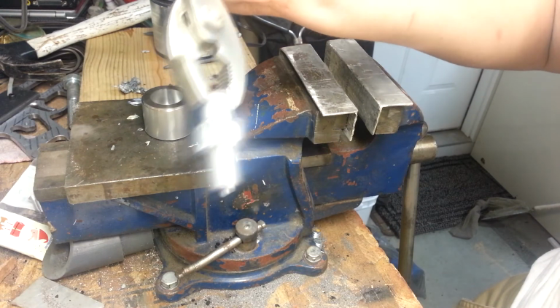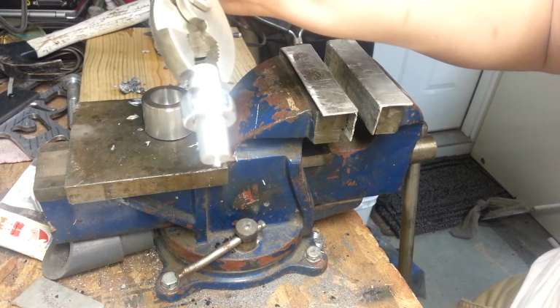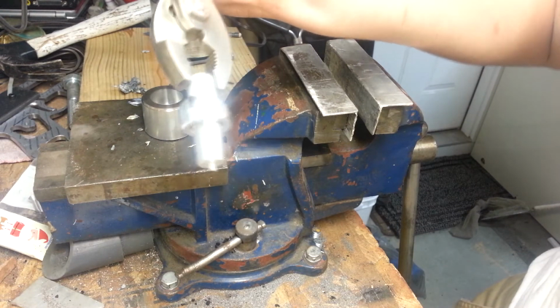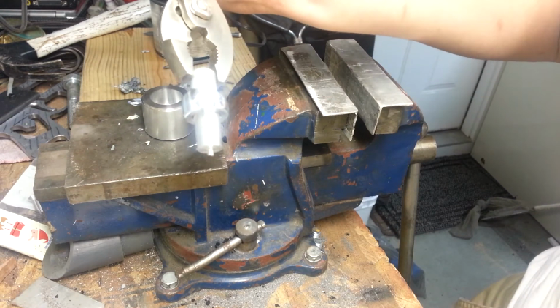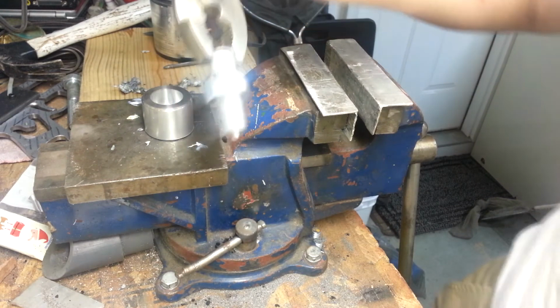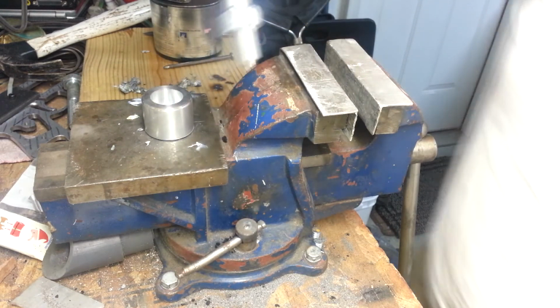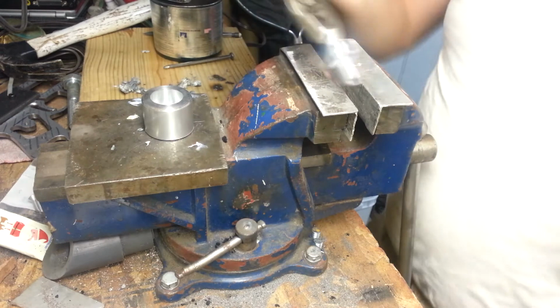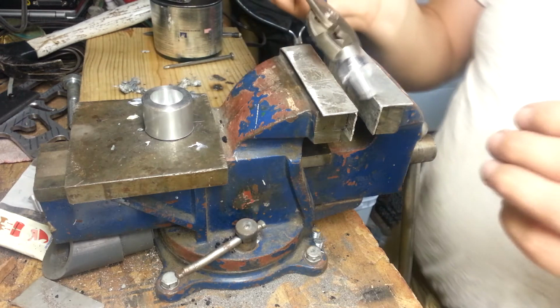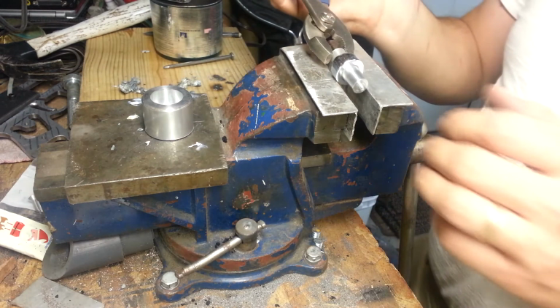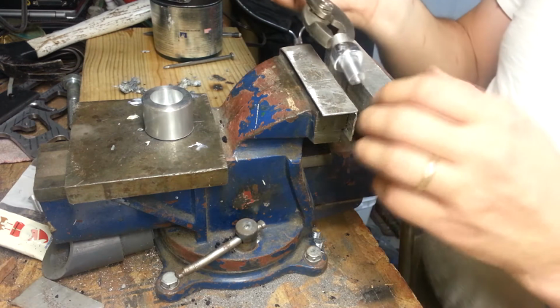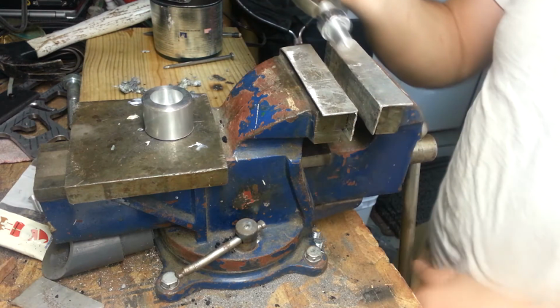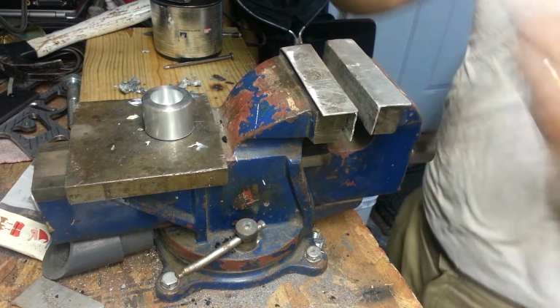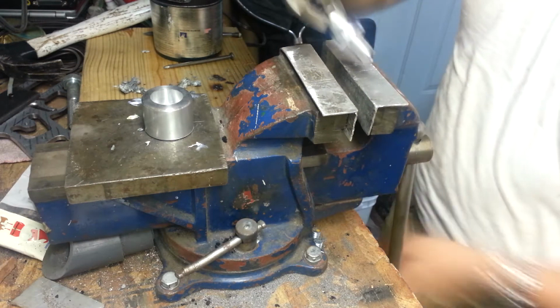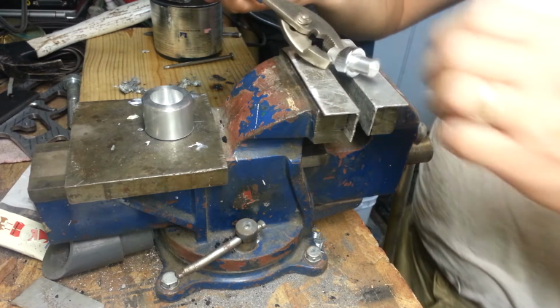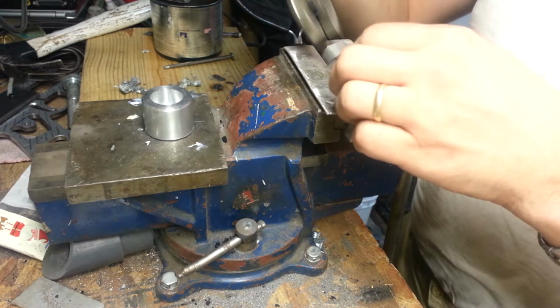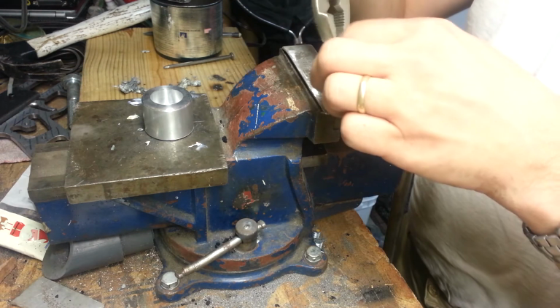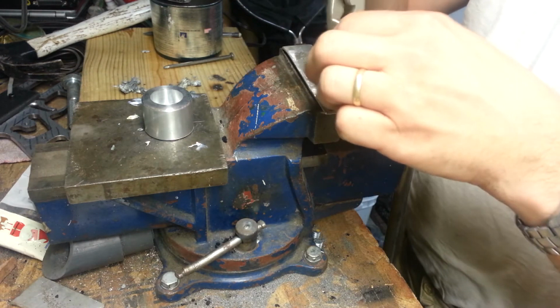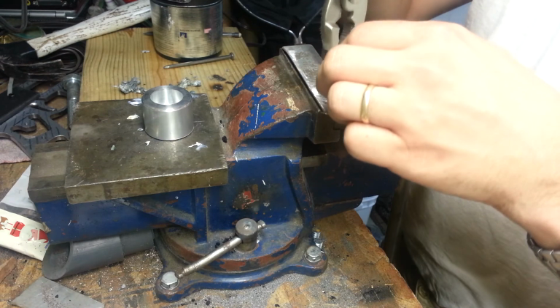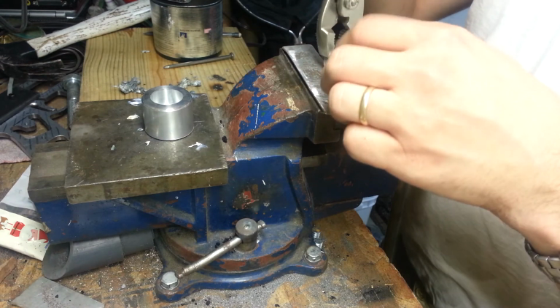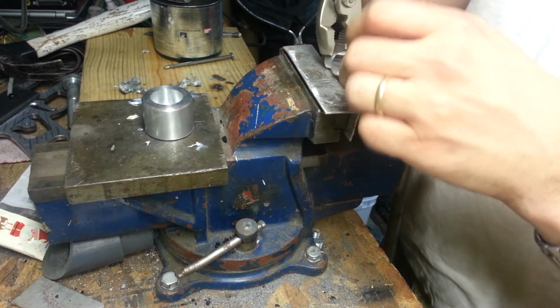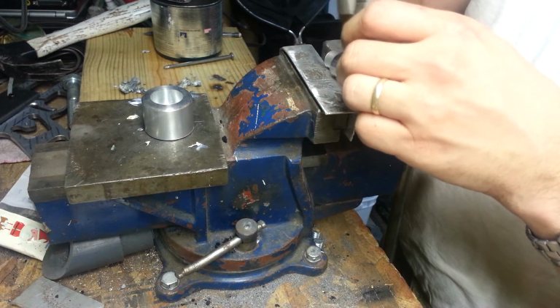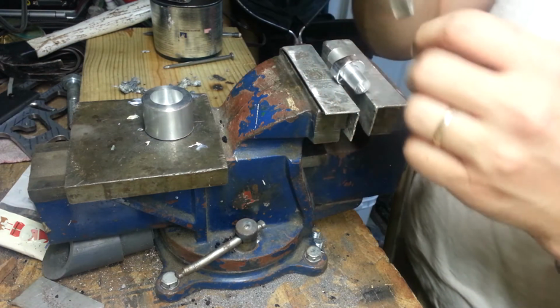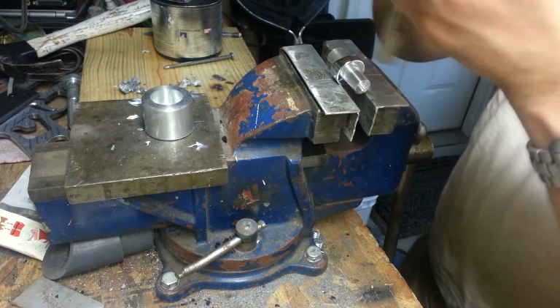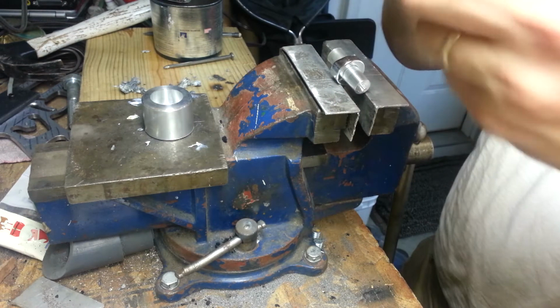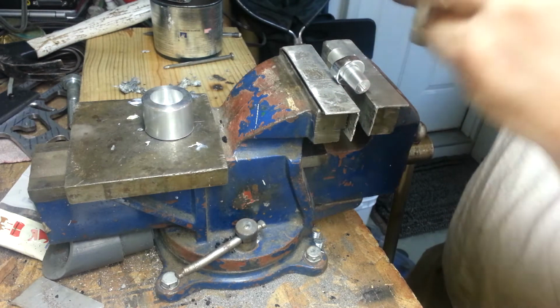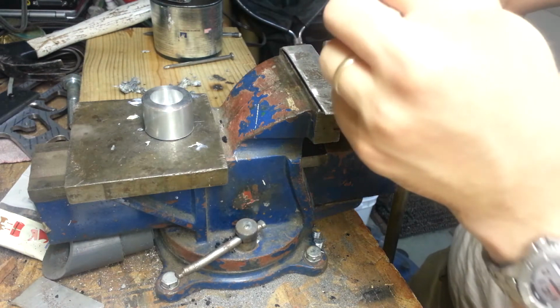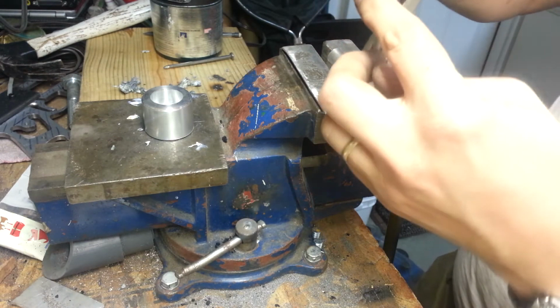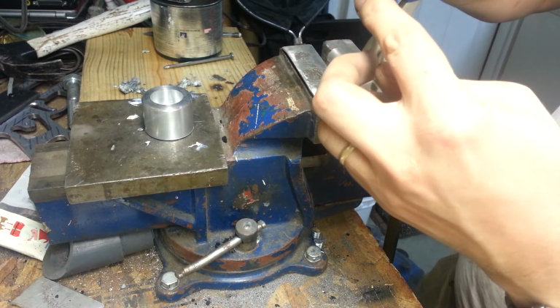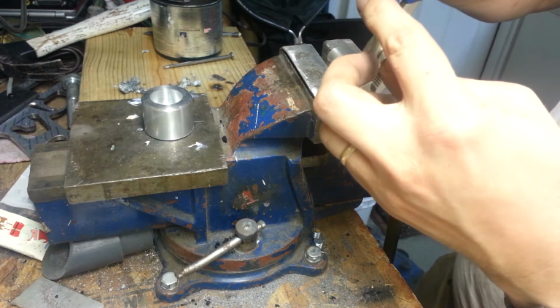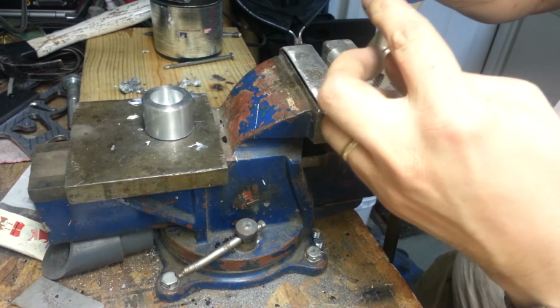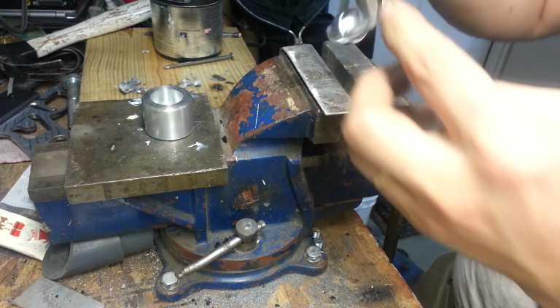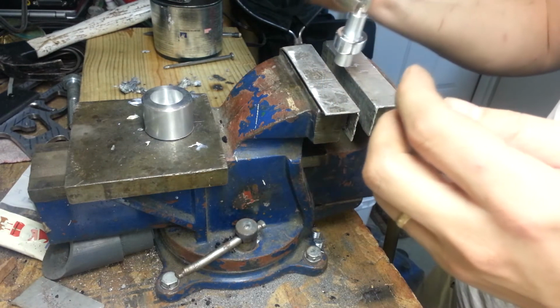Shiny zinc, silvery shiny. And now to get this off of here, I'm going to try to put it in the vise and just give it a tap from the other side. It is quite hot right now, owing to the blowtorch and all.